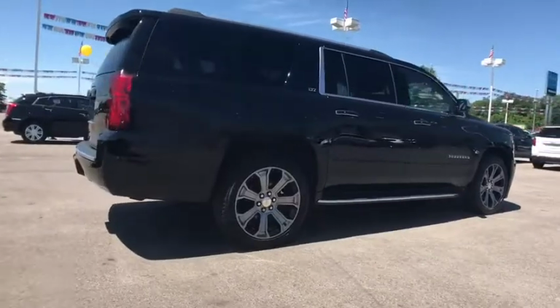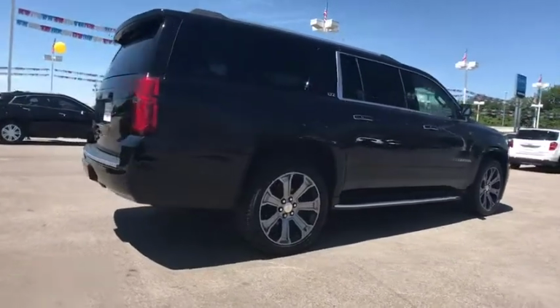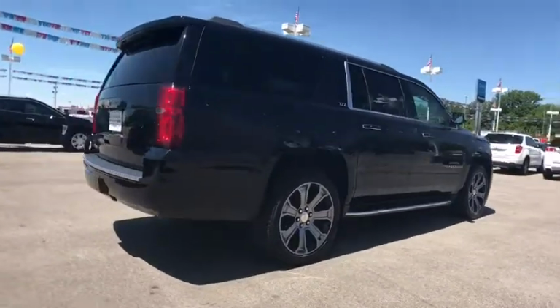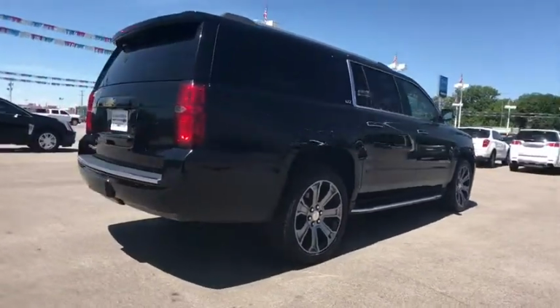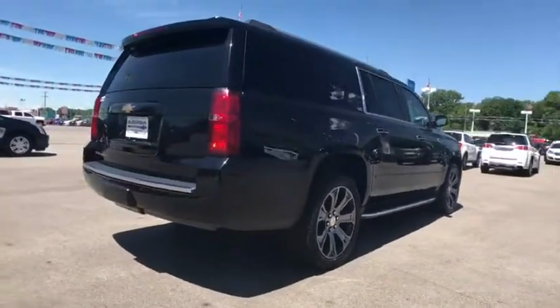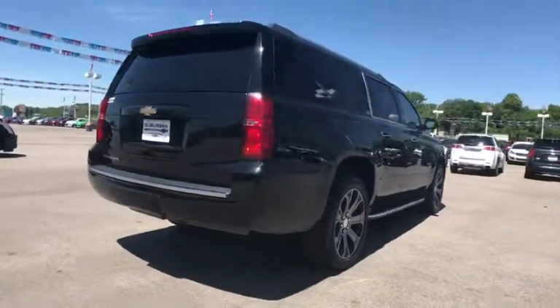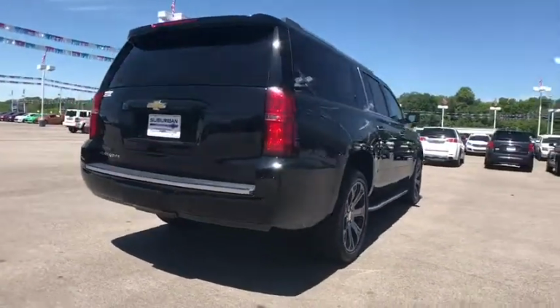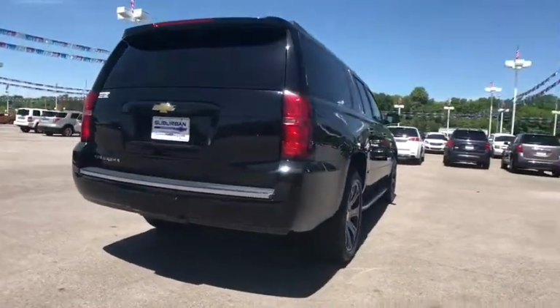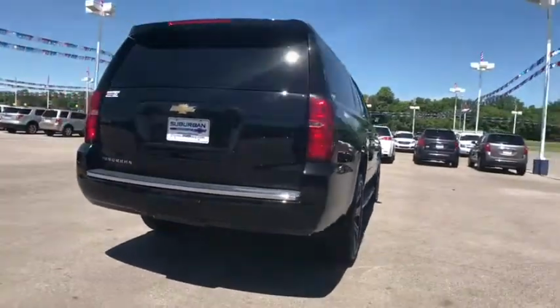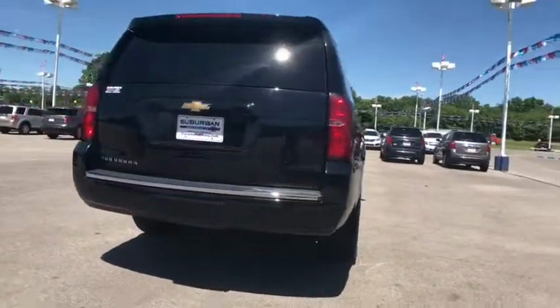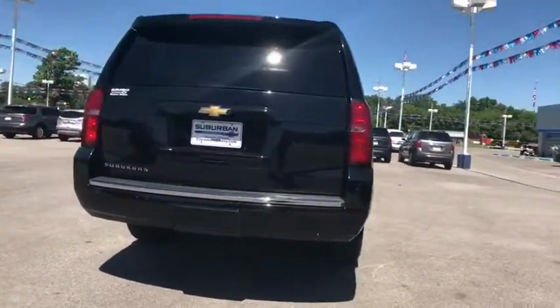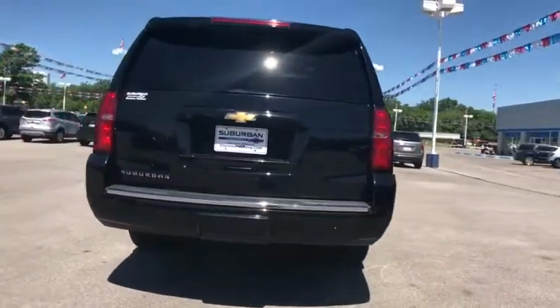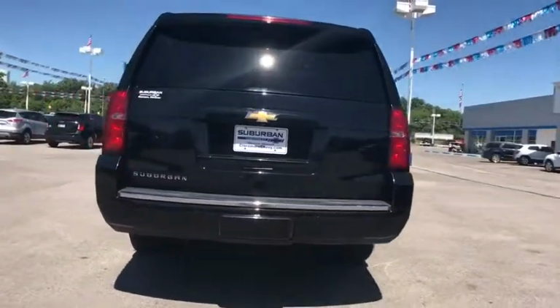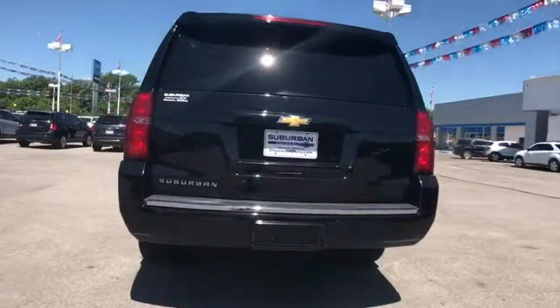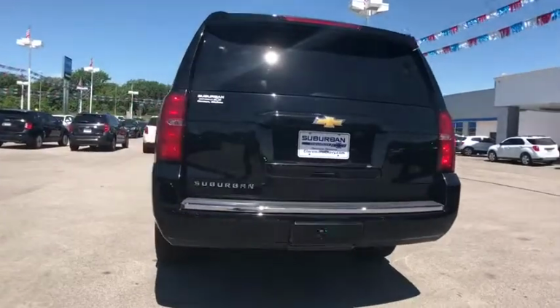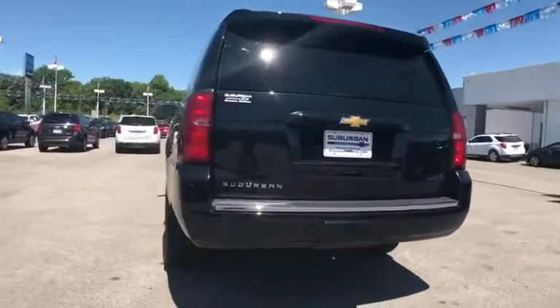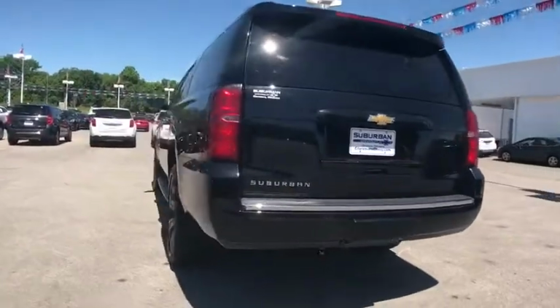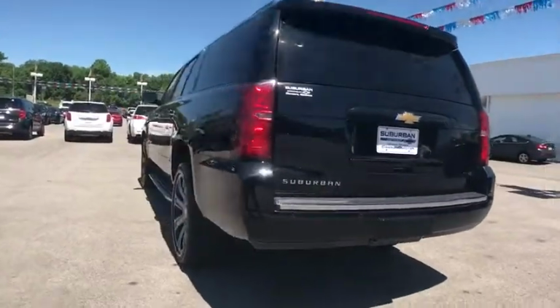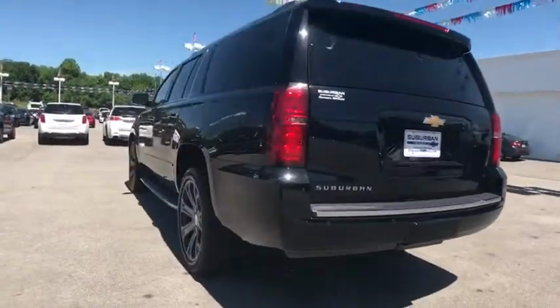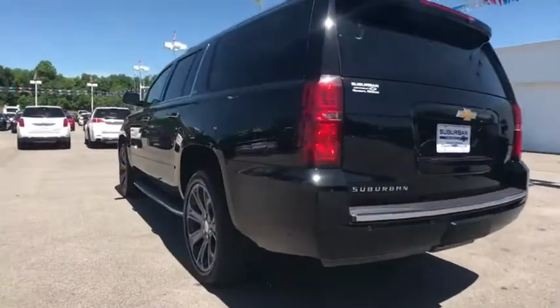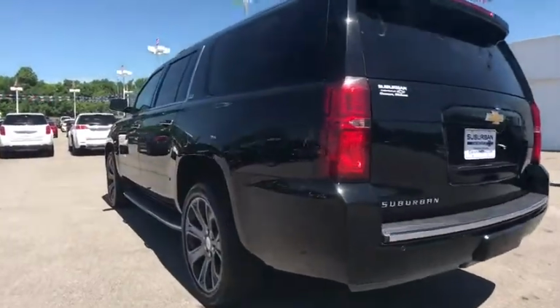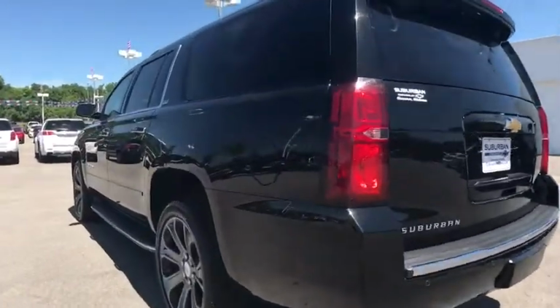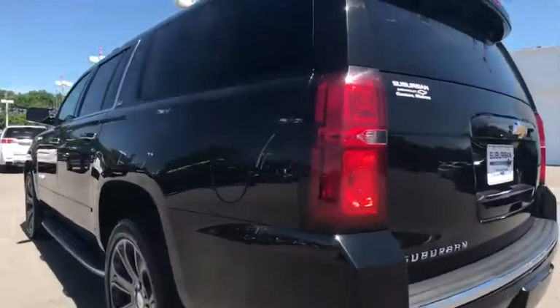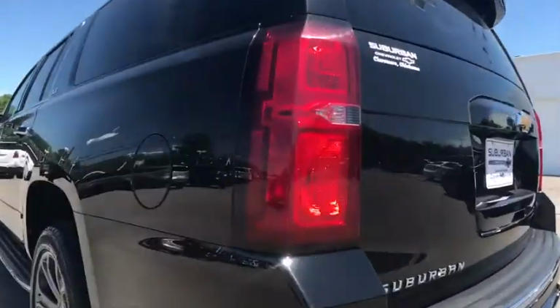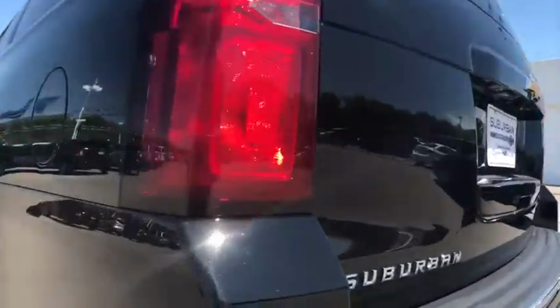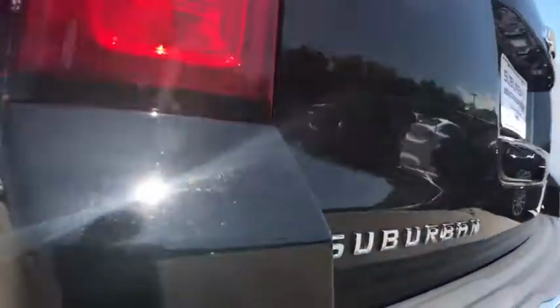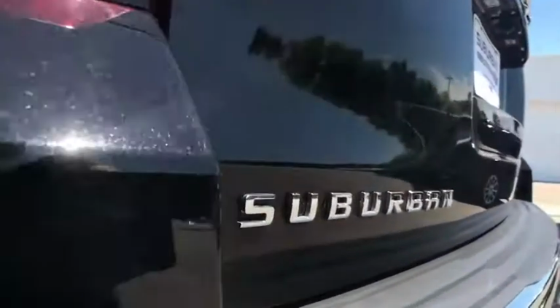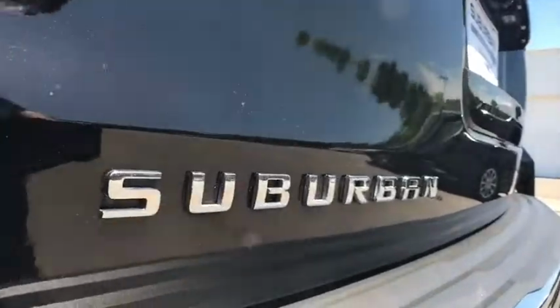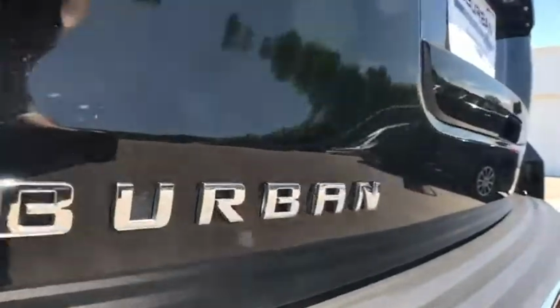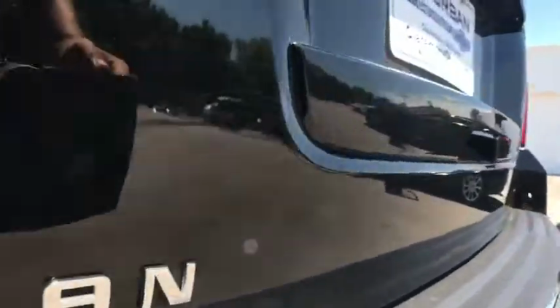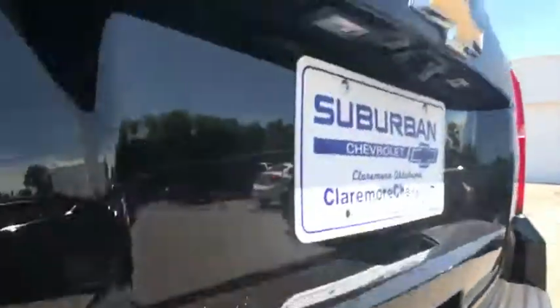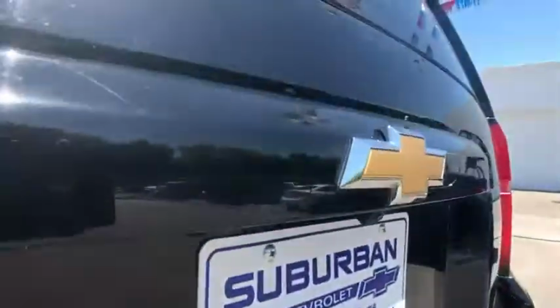Navigation system, traction control, power liftgate, anti-lock braking system, steering wheel audio controls, remote engine start, keyless entry, stability control, tow hitch, lane departure warning.